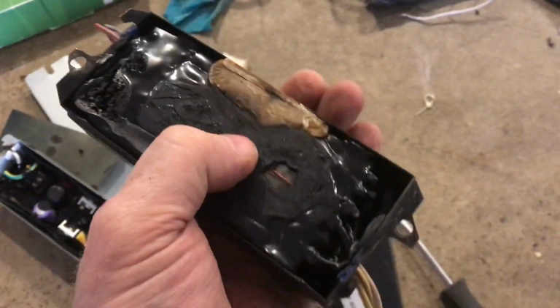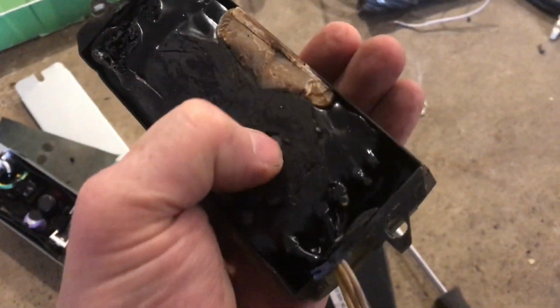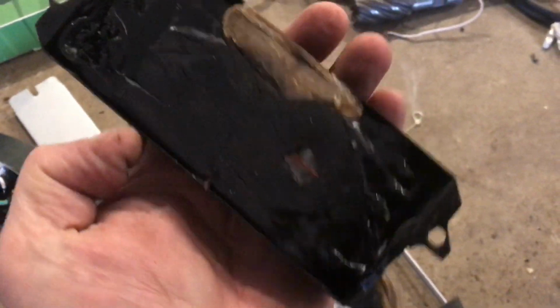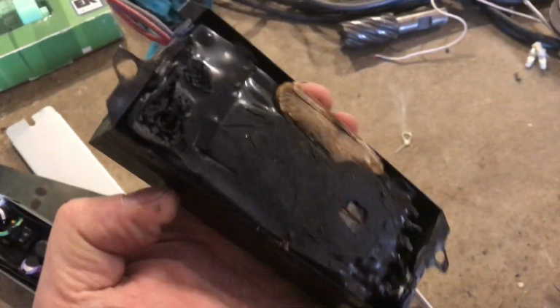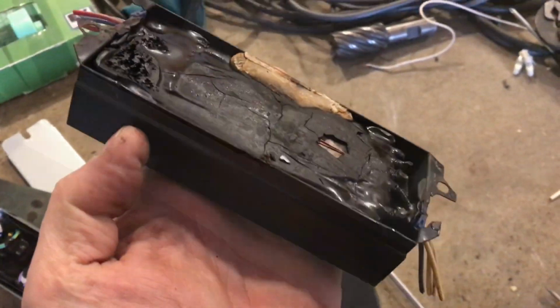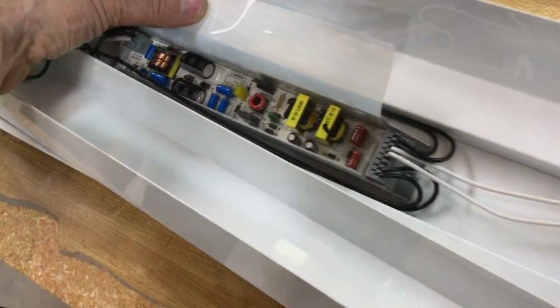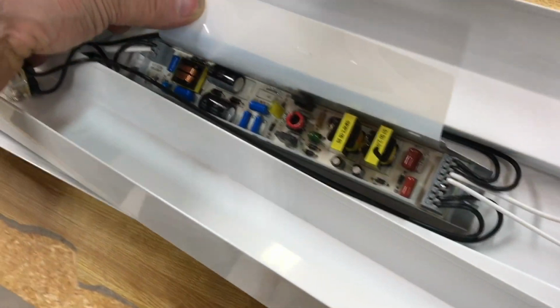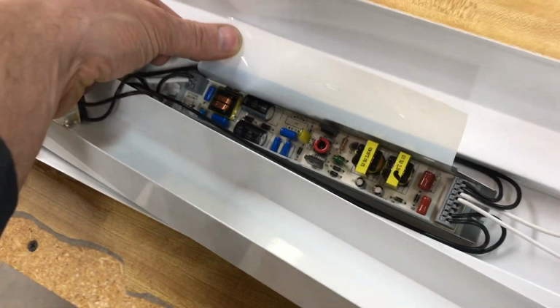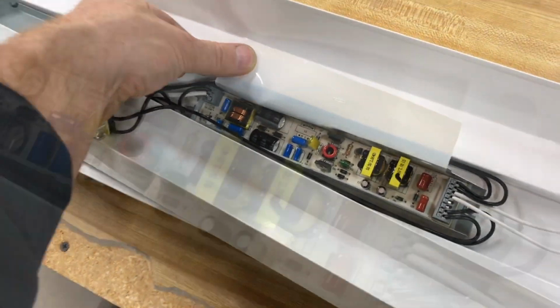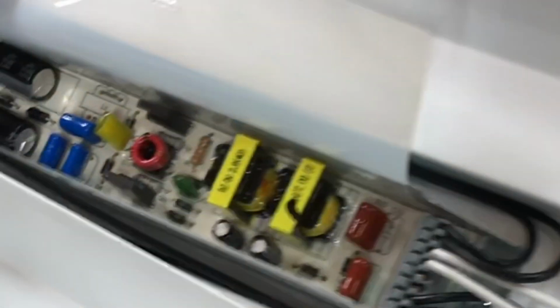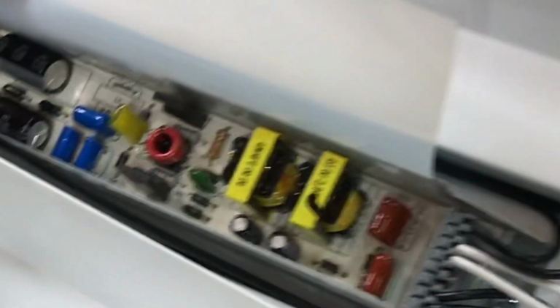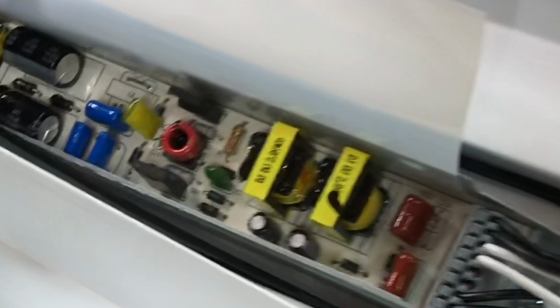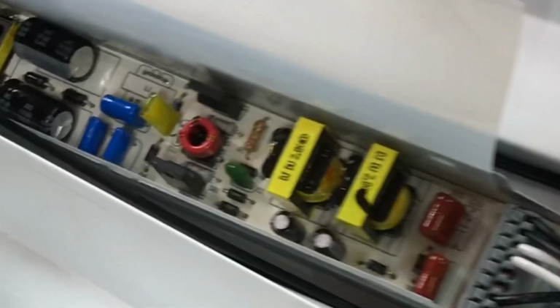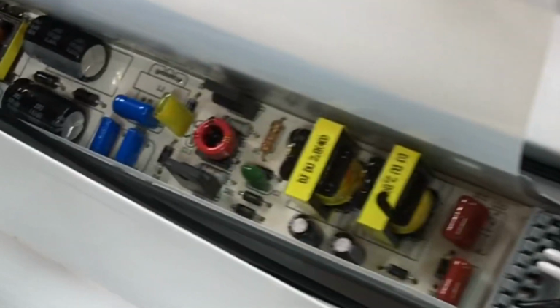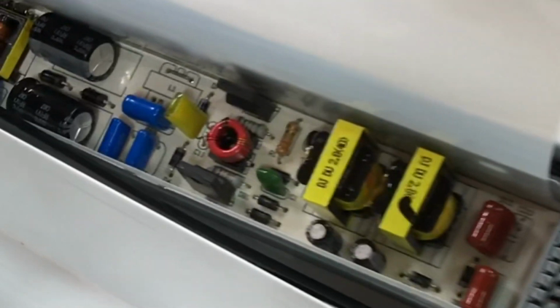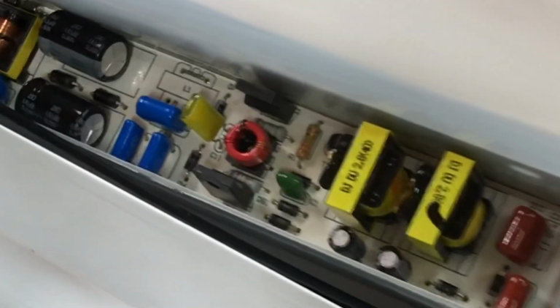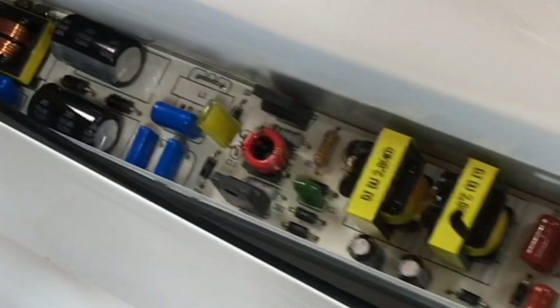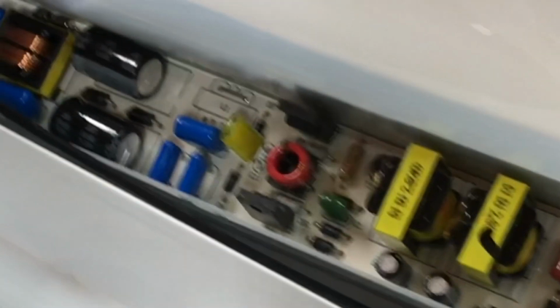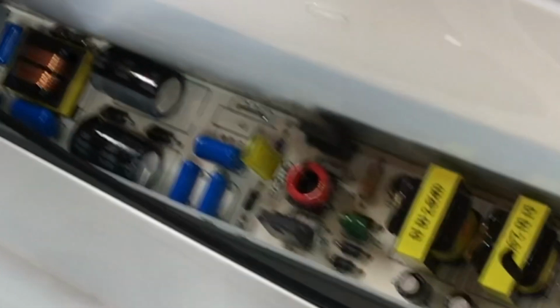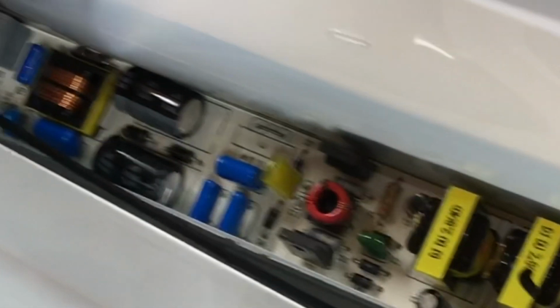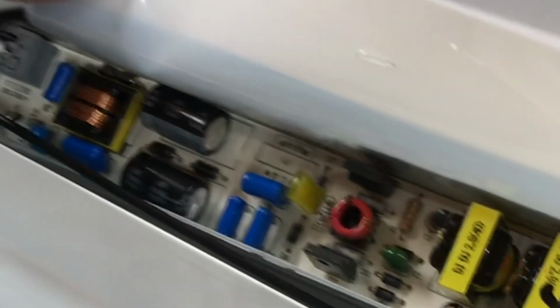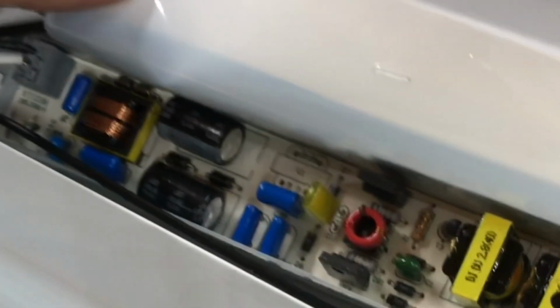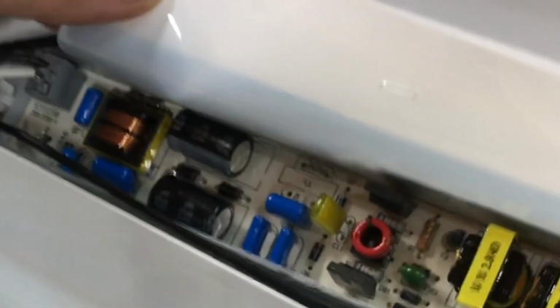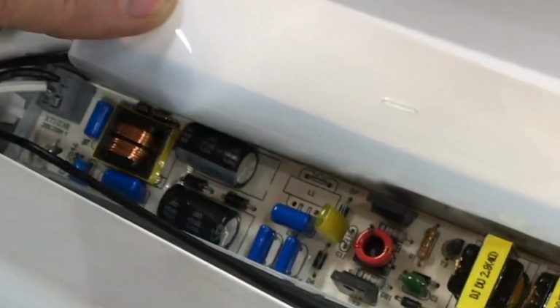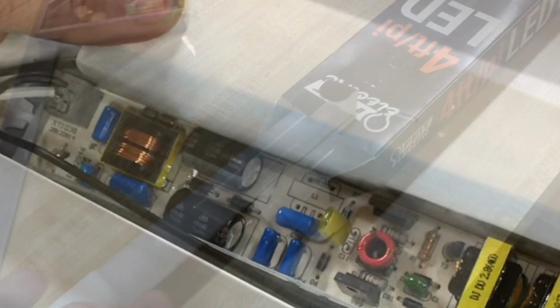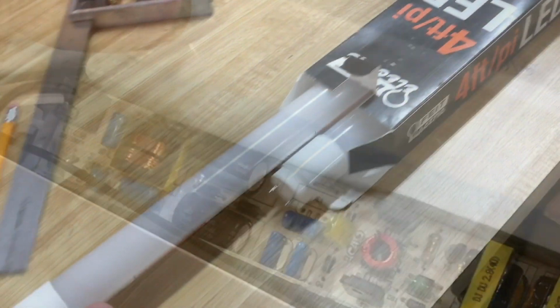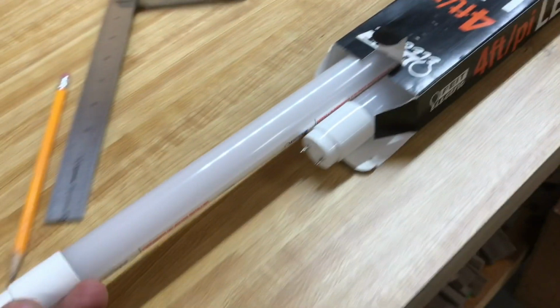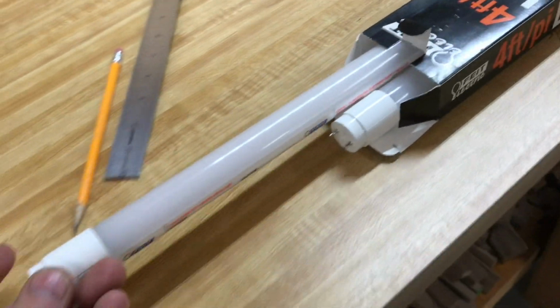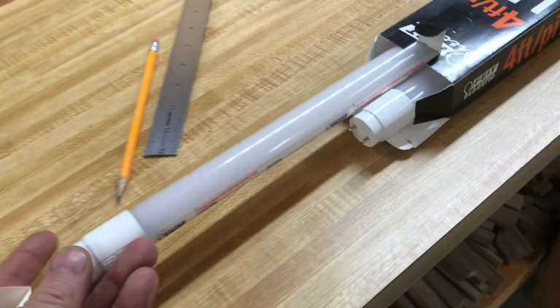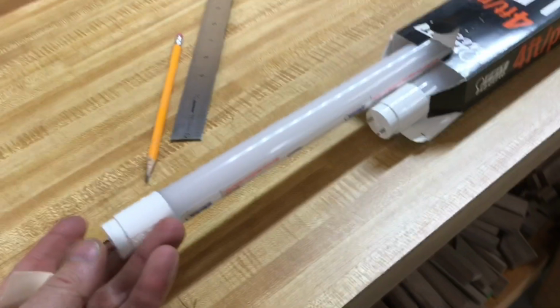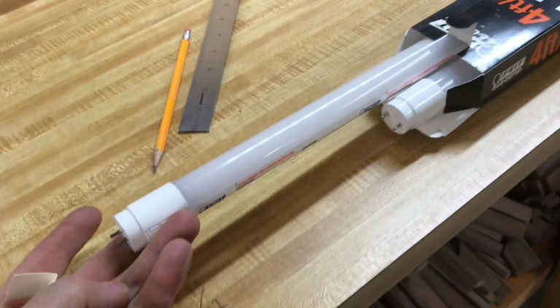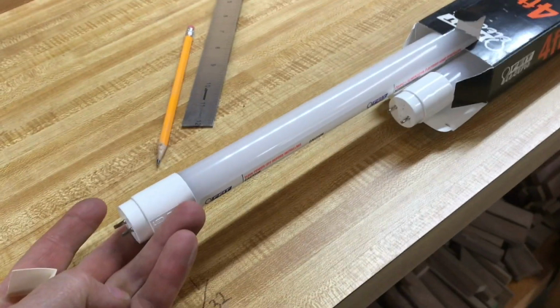Now, these older ballasts are a lot different than the new ones. This one's called an electronic ballast. You can see the electronic components in the electronic one. You can buy new LED lights that'll work with these new electronic ballasts.